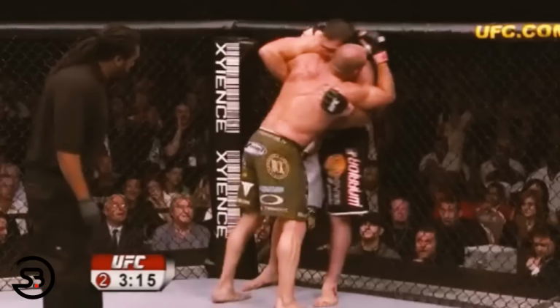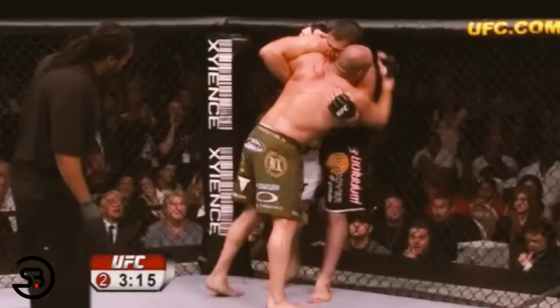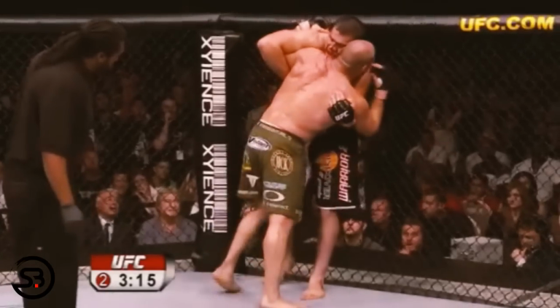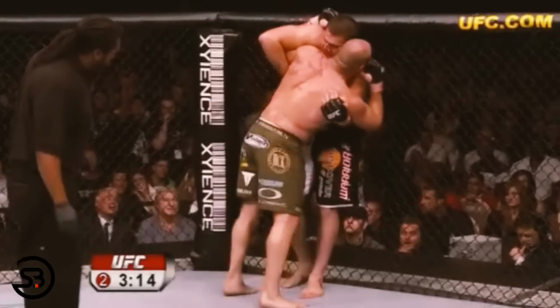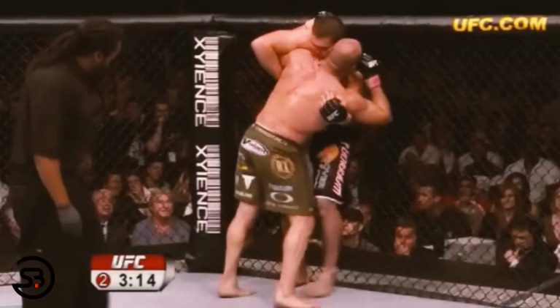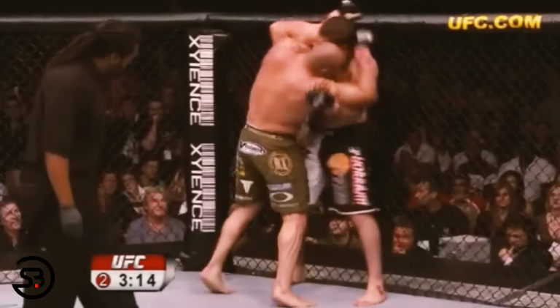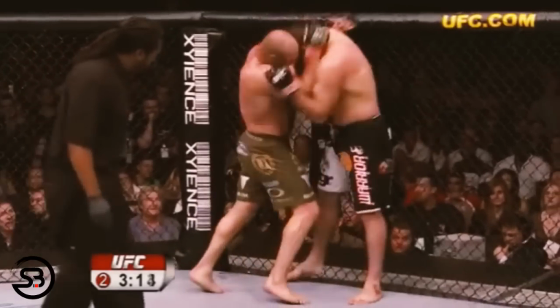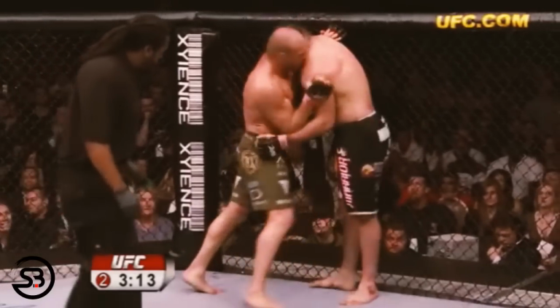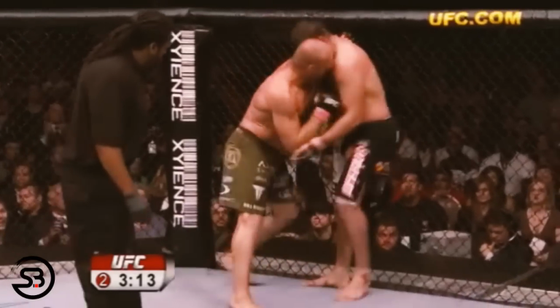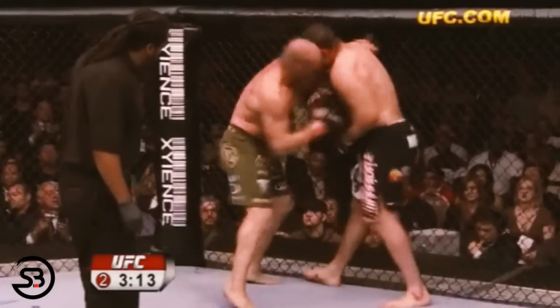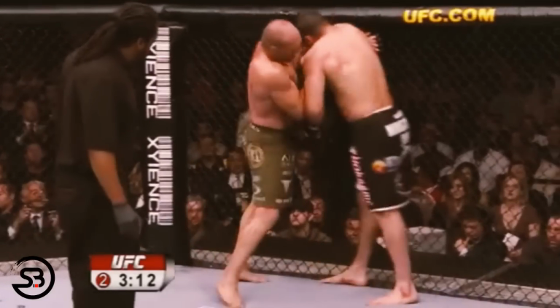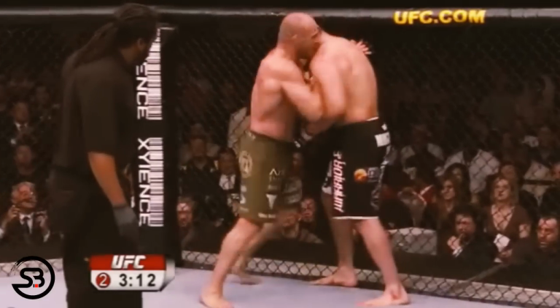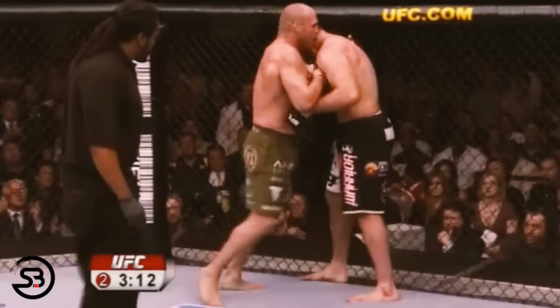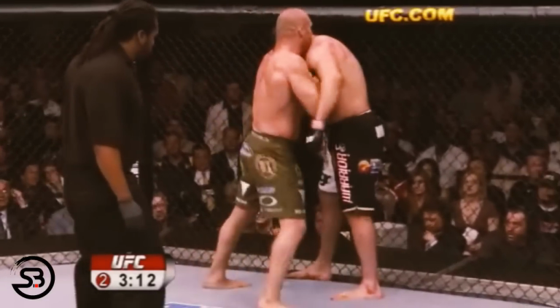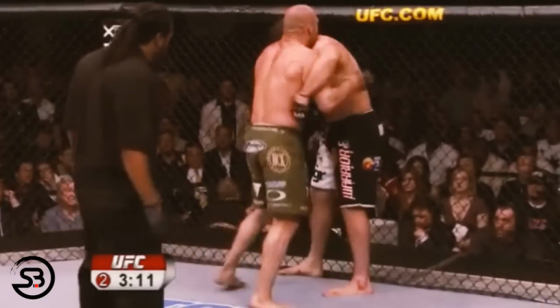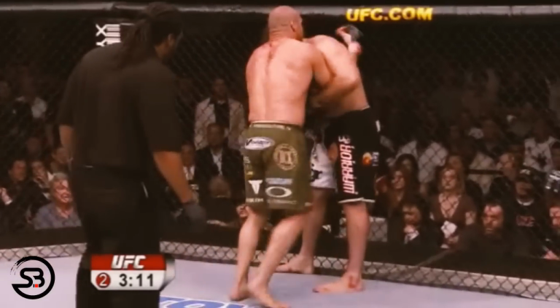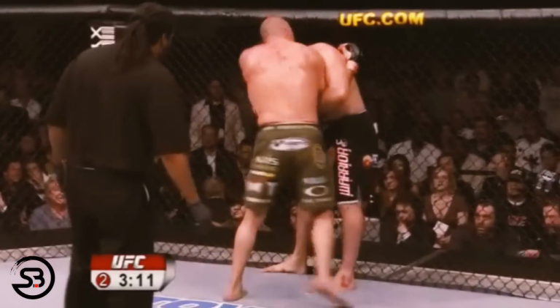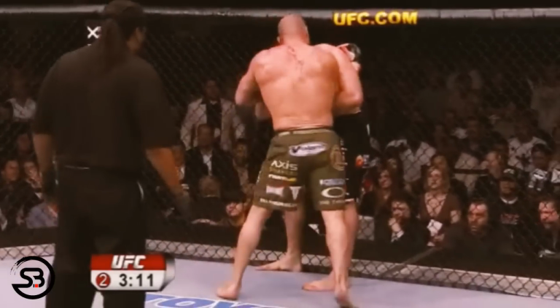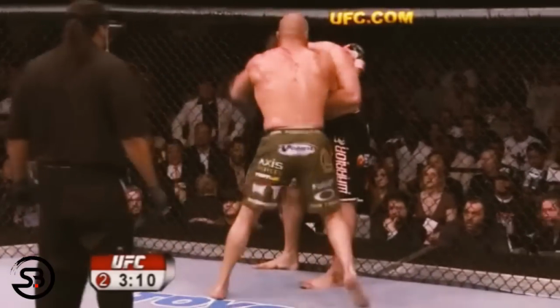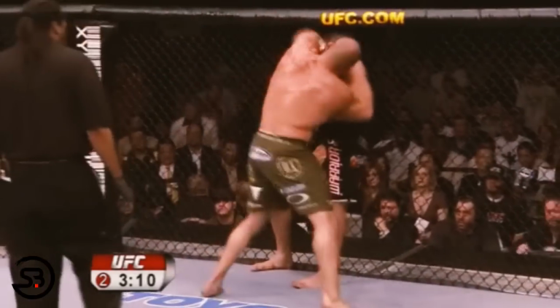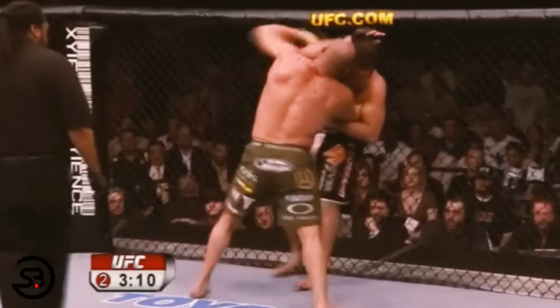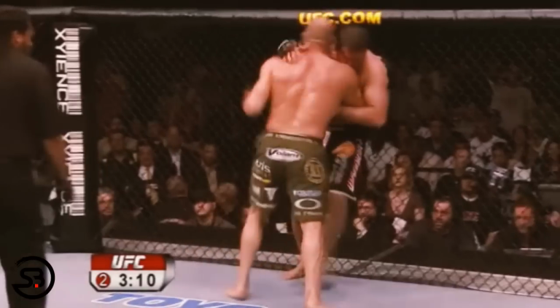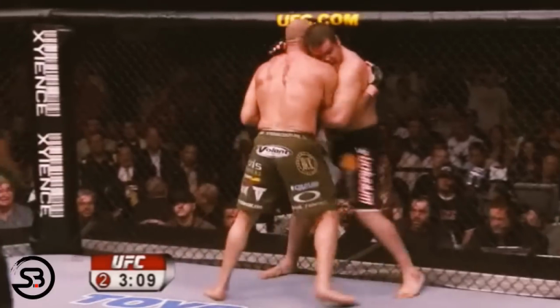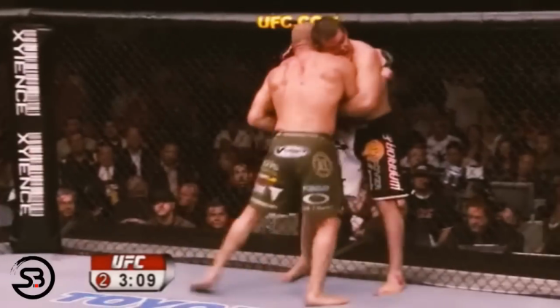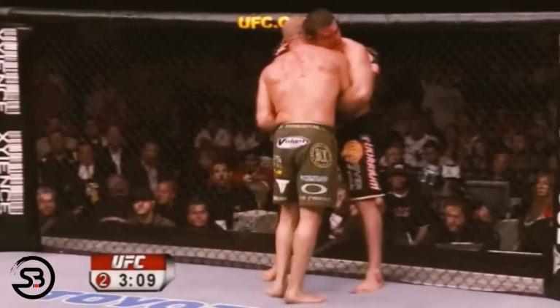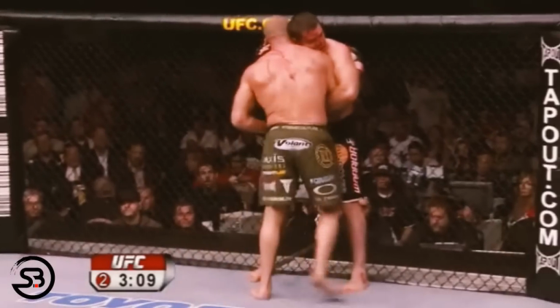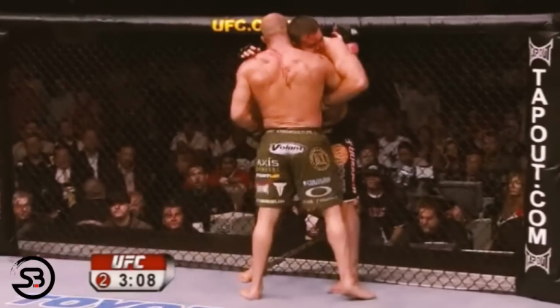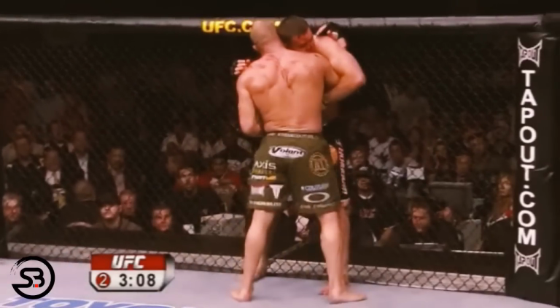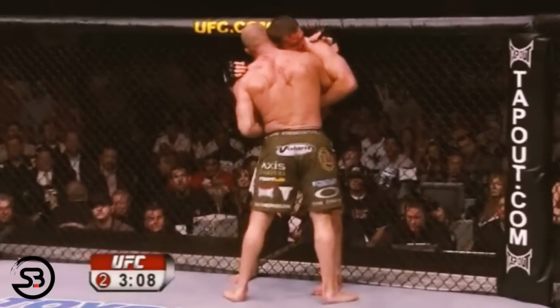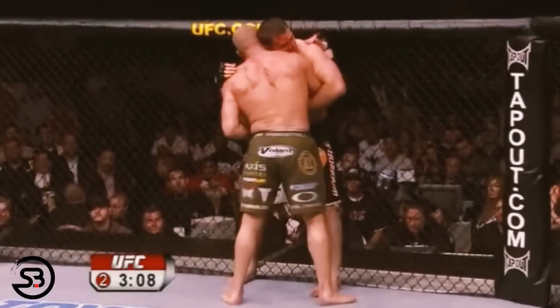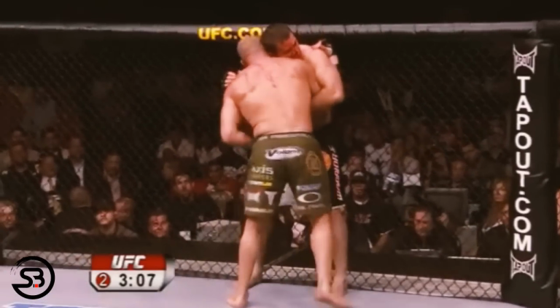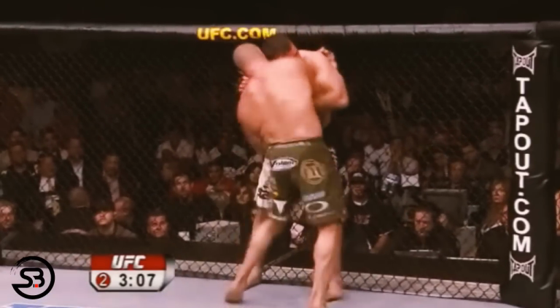For instance, he shoulder bumps to create room for an uppercut, then pummels through for an underhook, pulling his underhook out on the other side to throw punches.